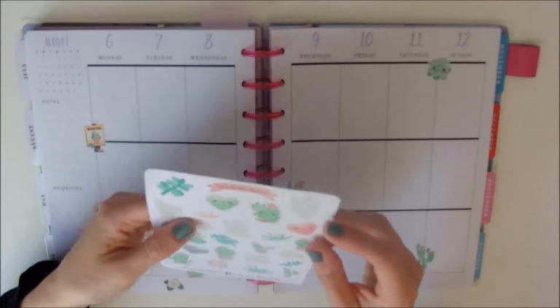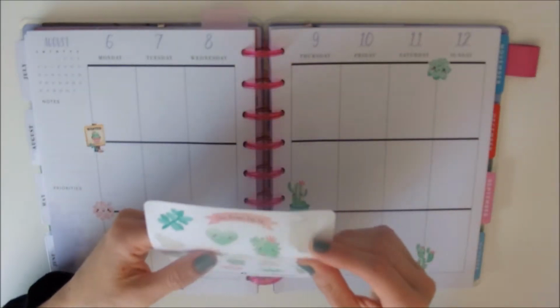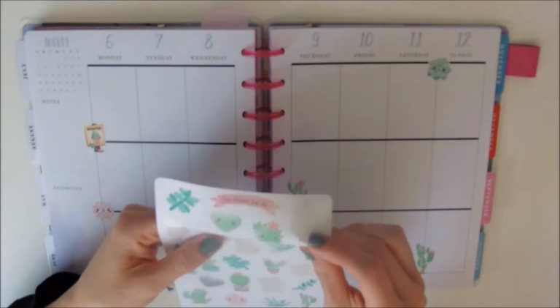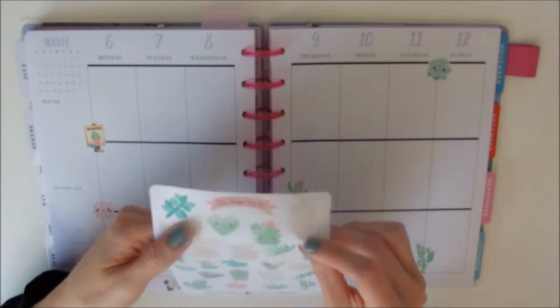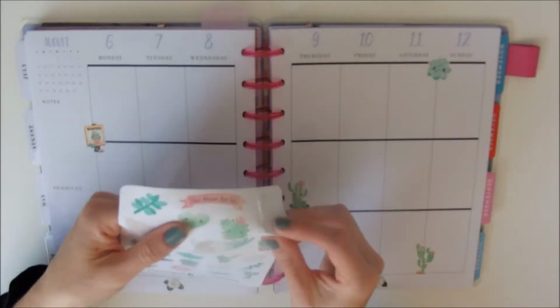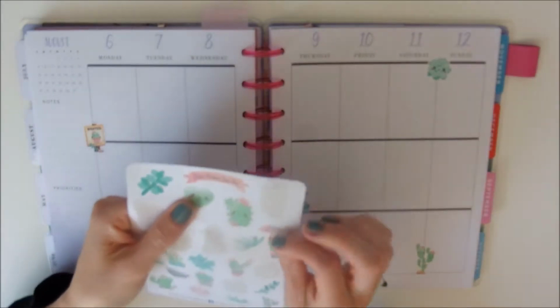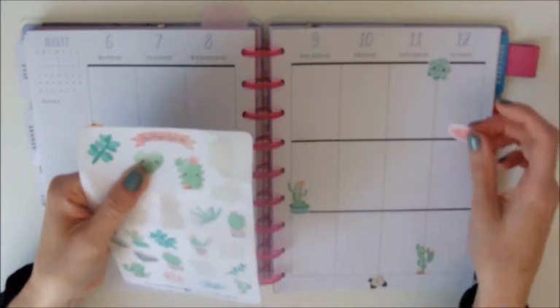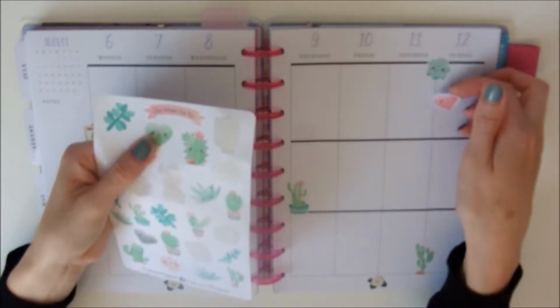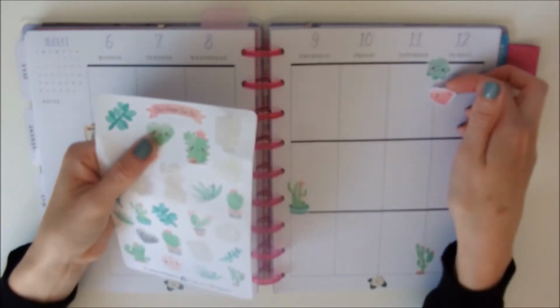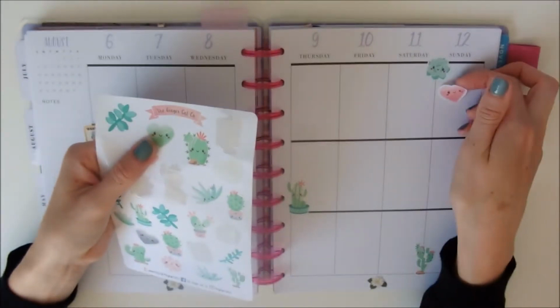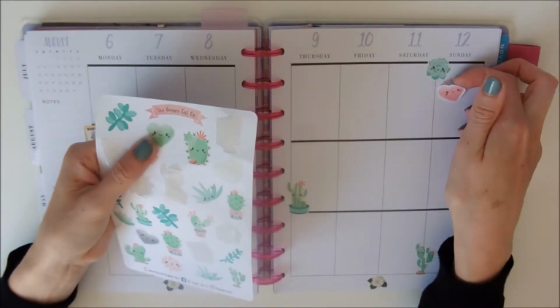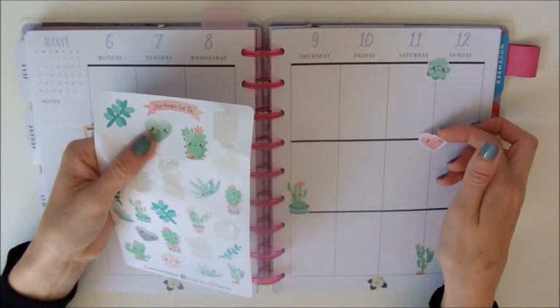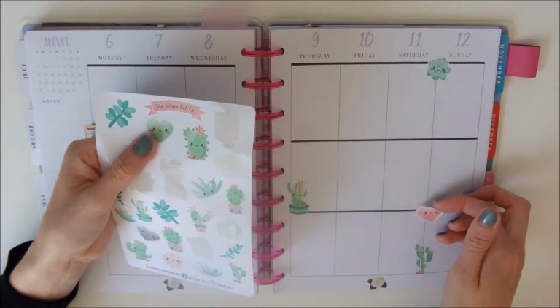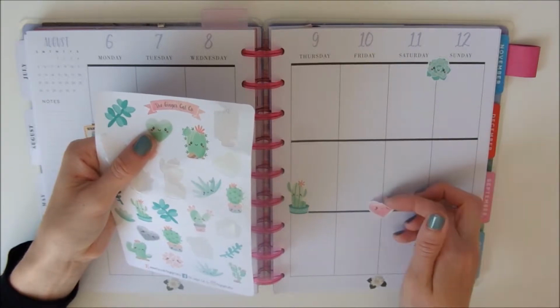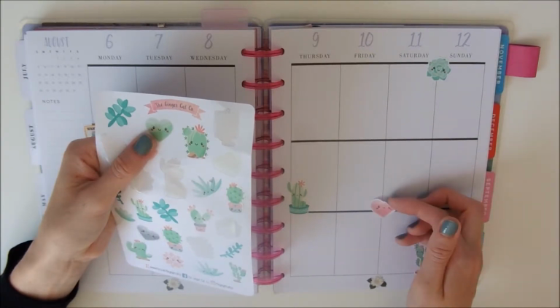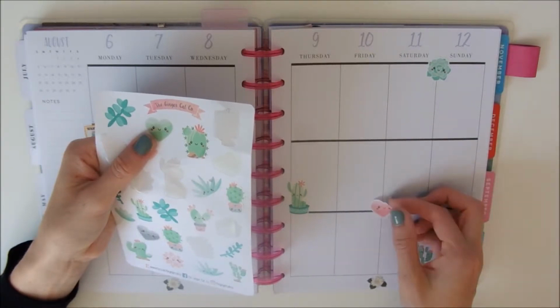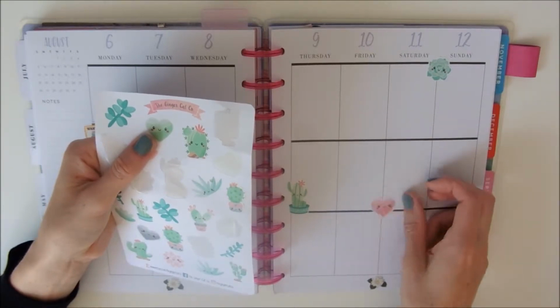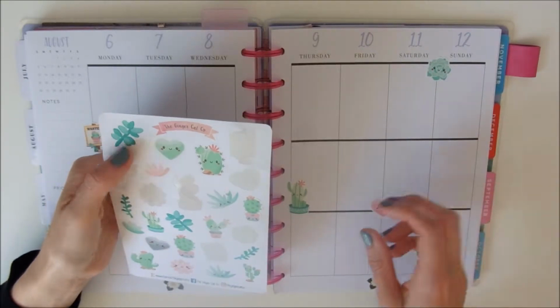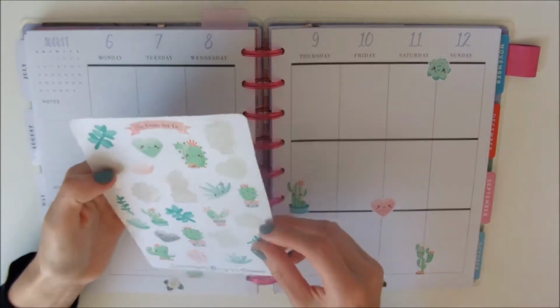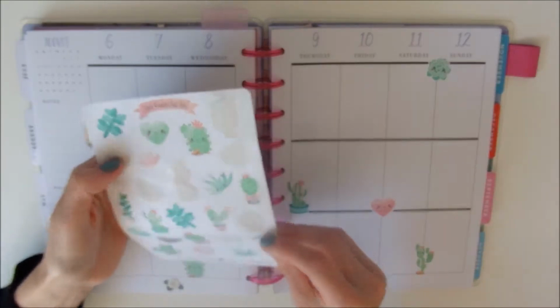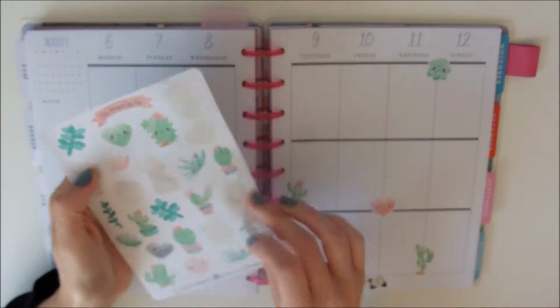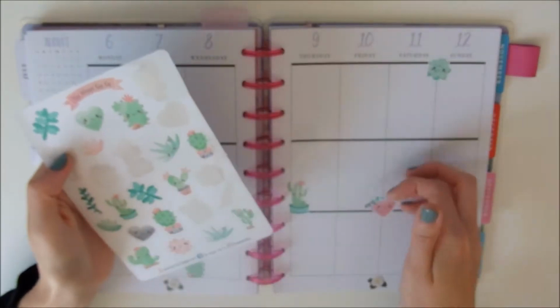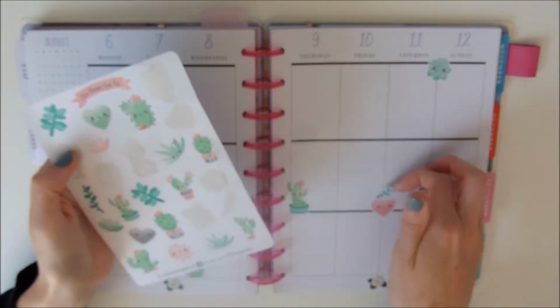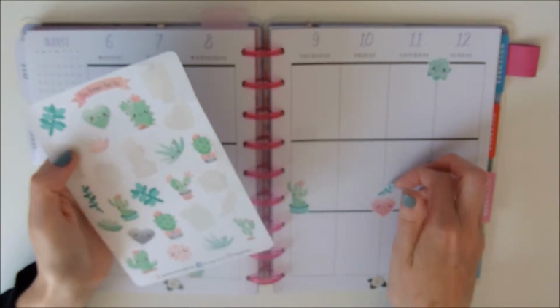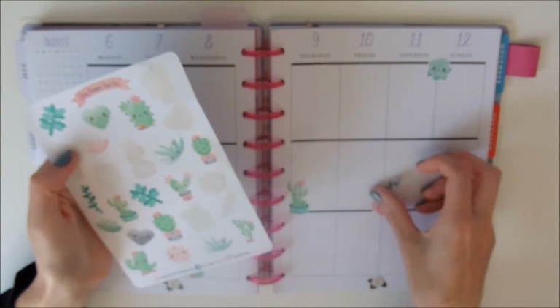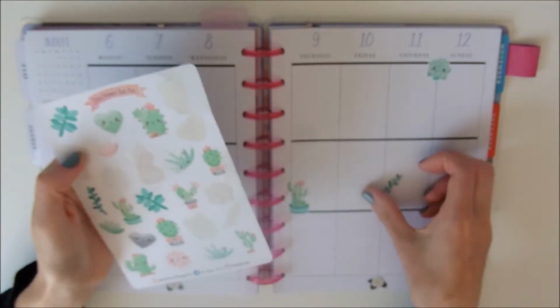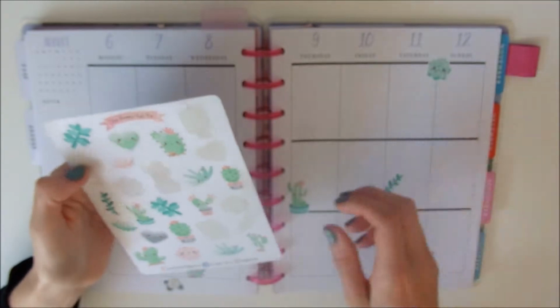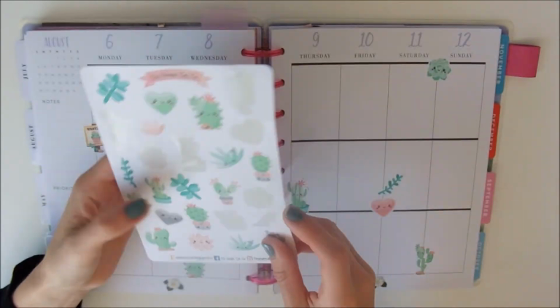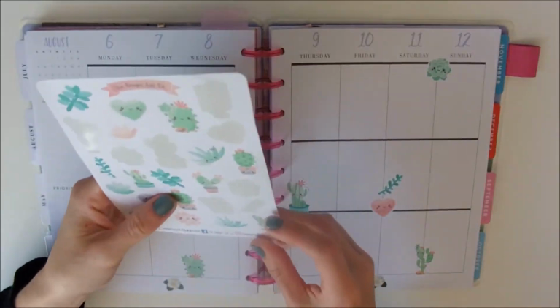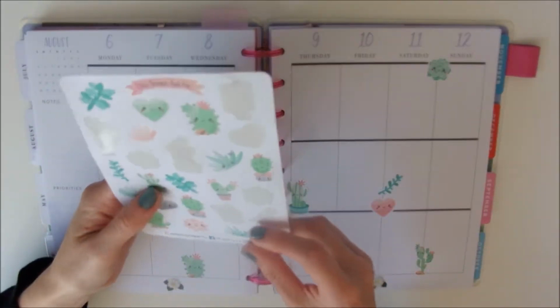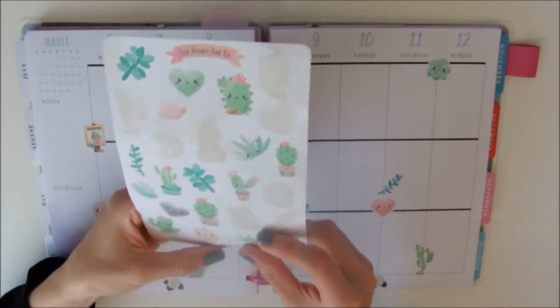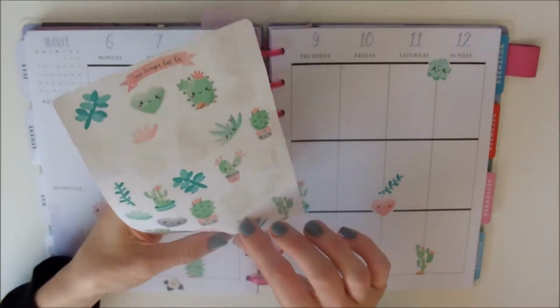I feel like they're kind of summery because they're cactuses, so in my head I associate cactuses and succulents with warm weather, although we don't really have many cactuses around here right now.